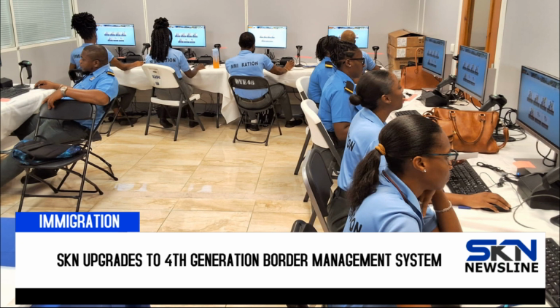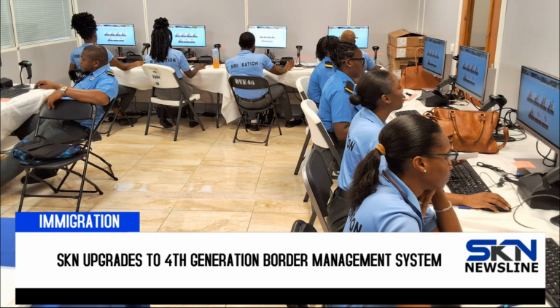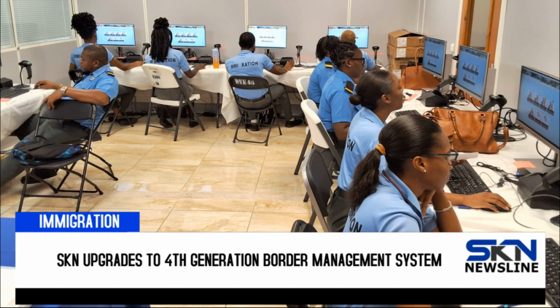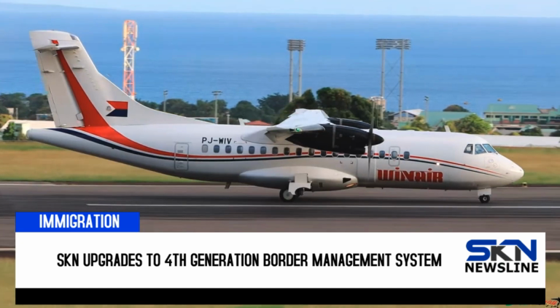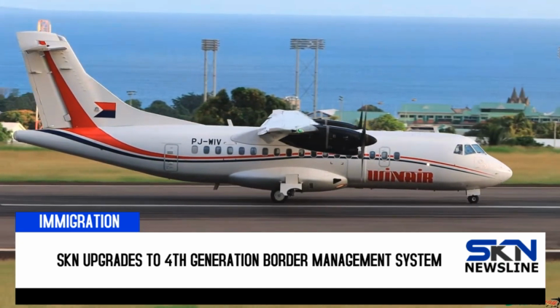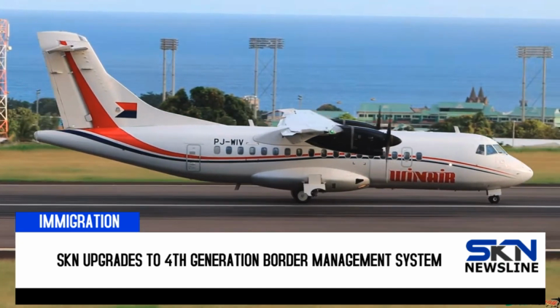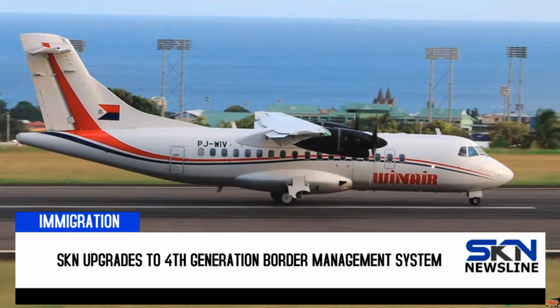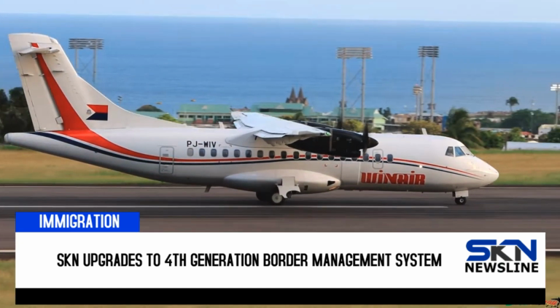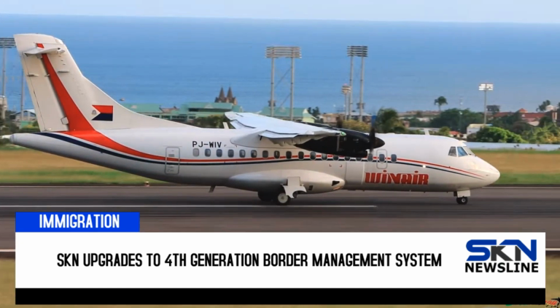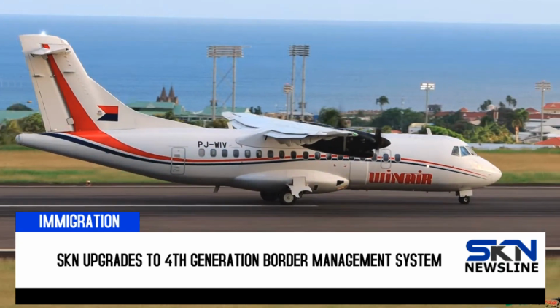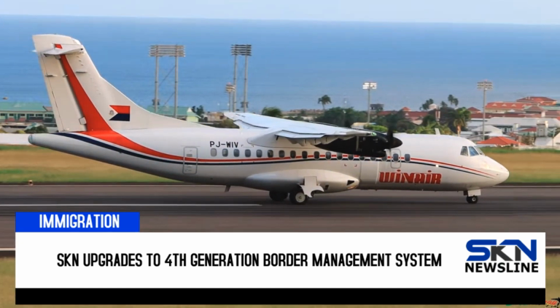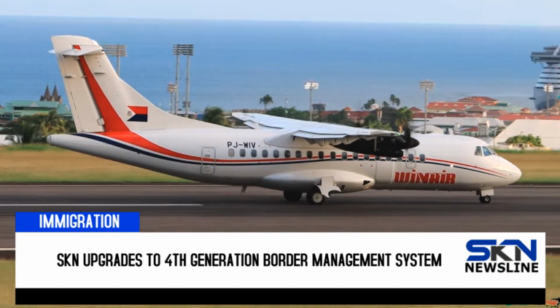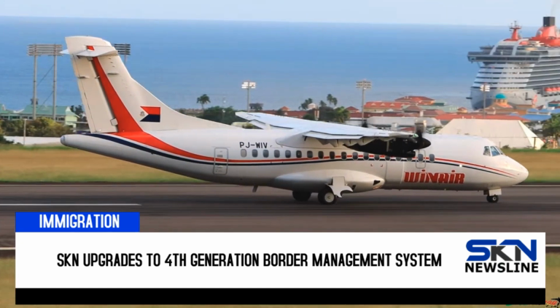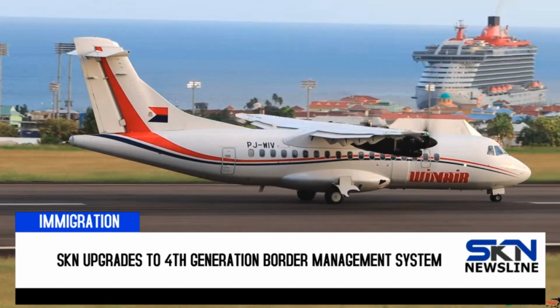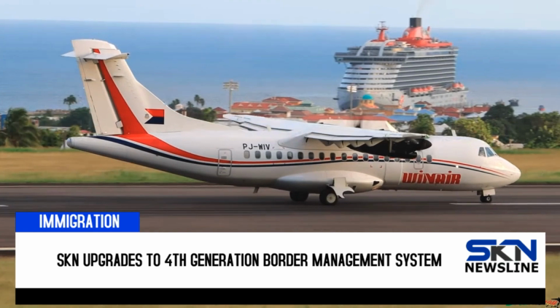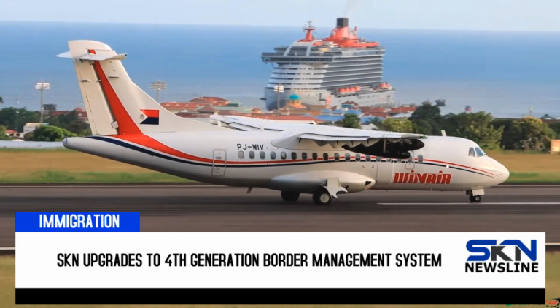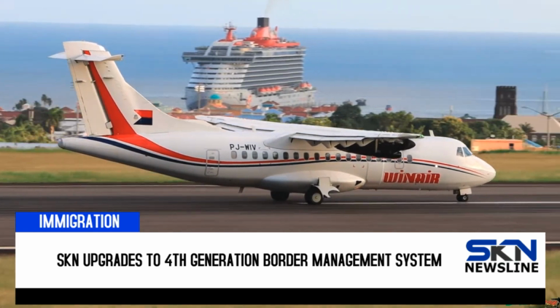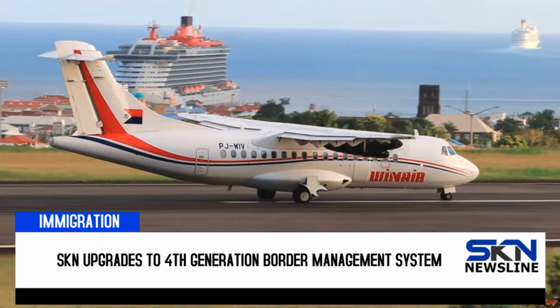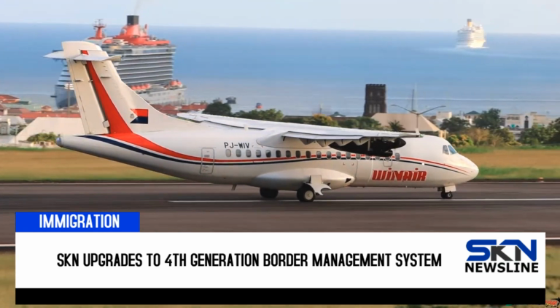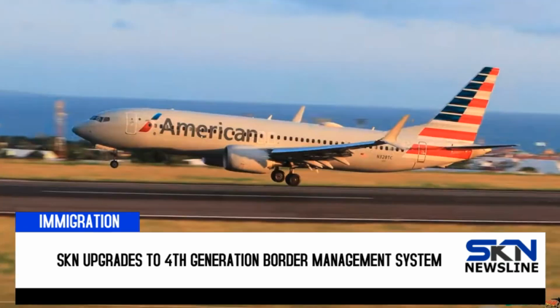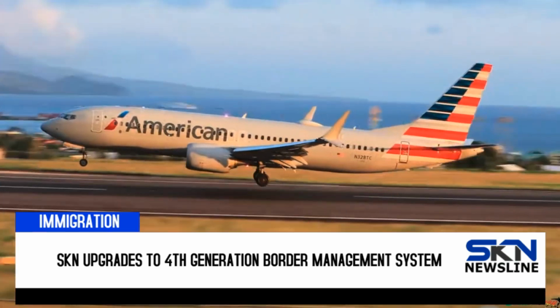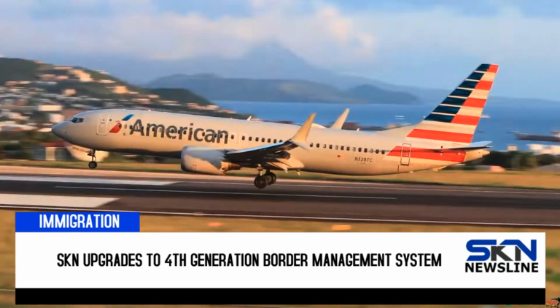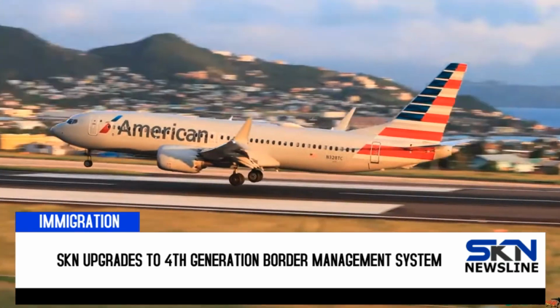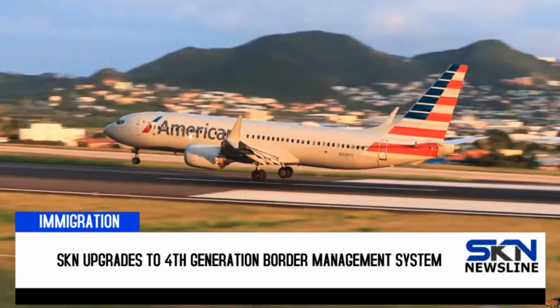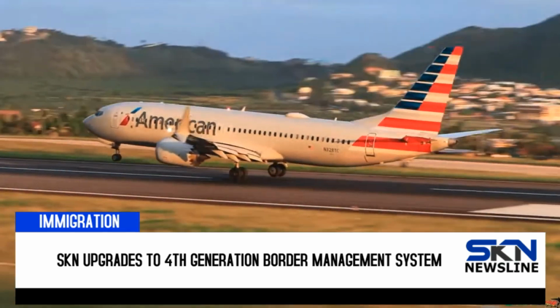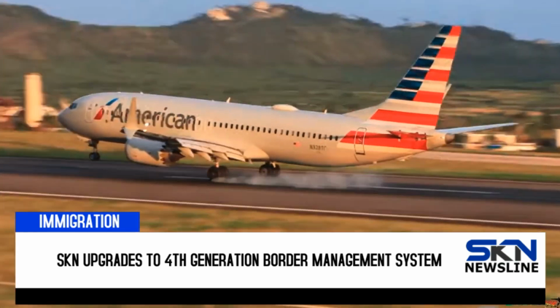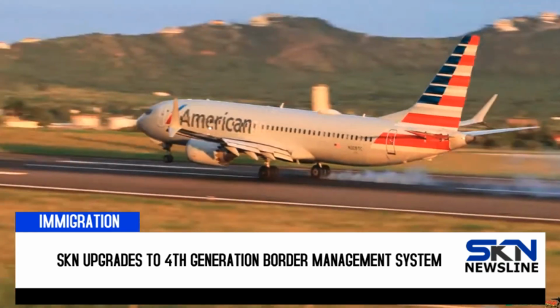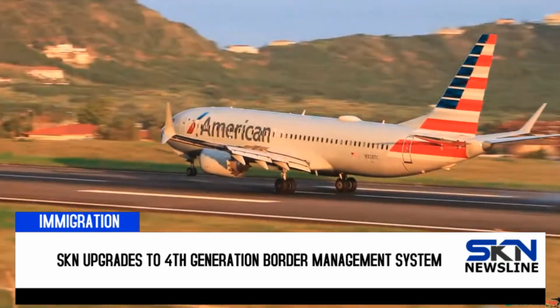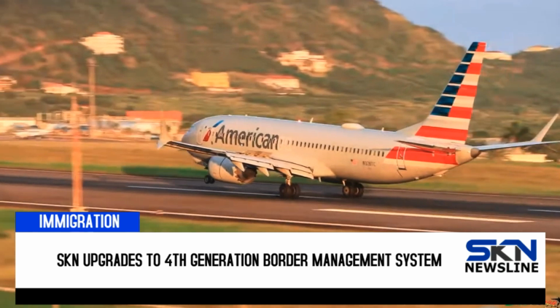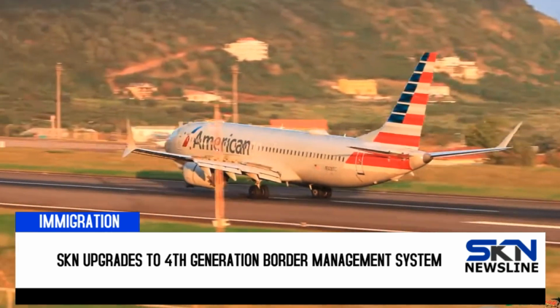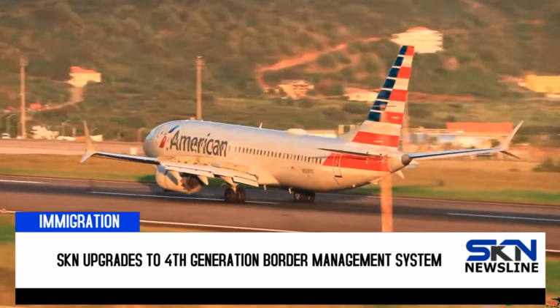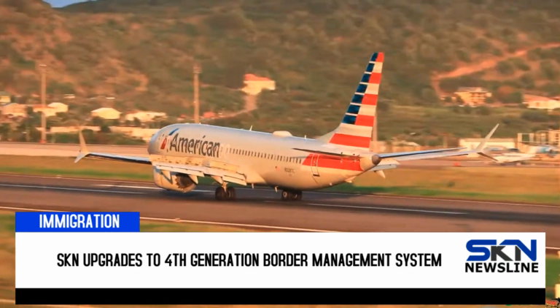The automated passport control kiosks go live on Monday, March 25, 2024. Chief Immigration Officer Sheldon Jeffers described the inclusion of the kiosks as having five additional immigration officers on the floor.